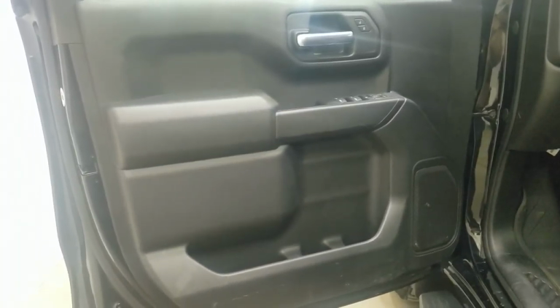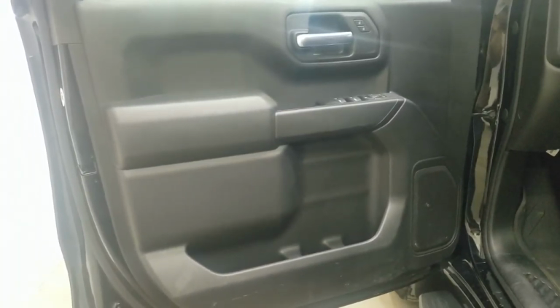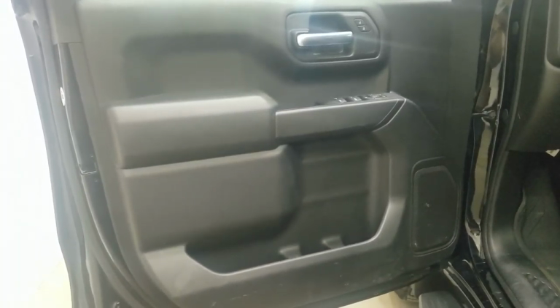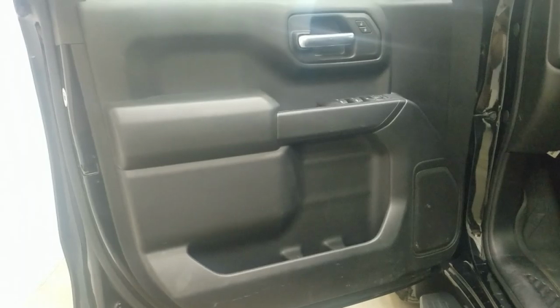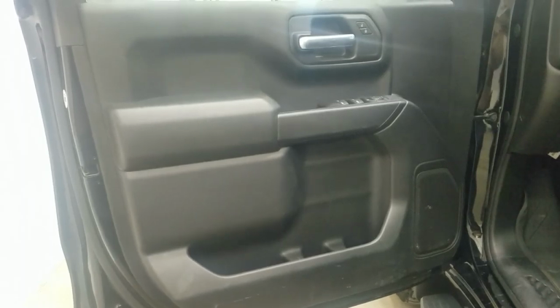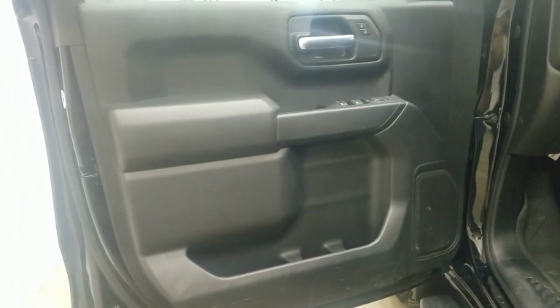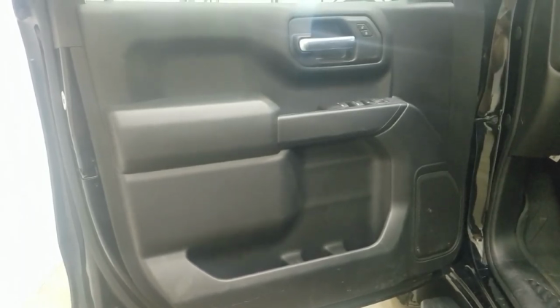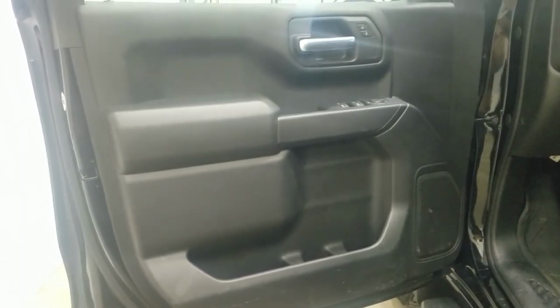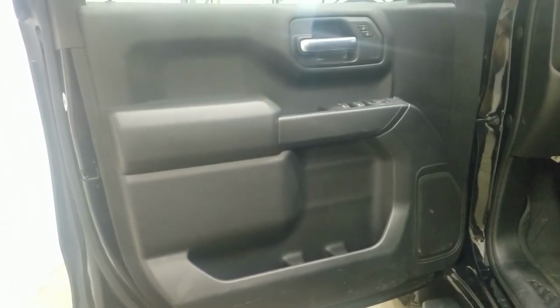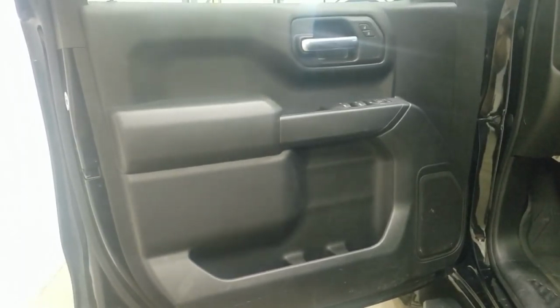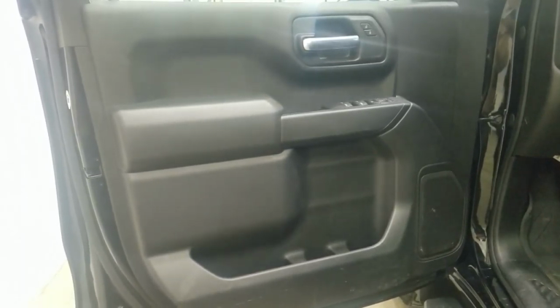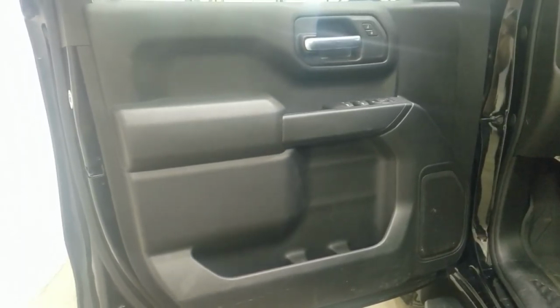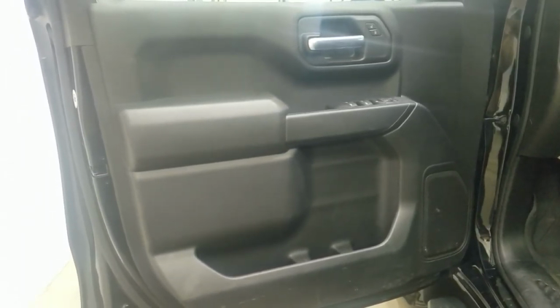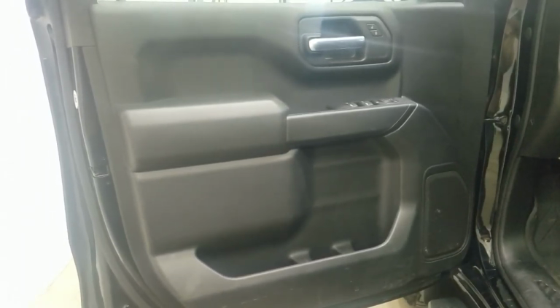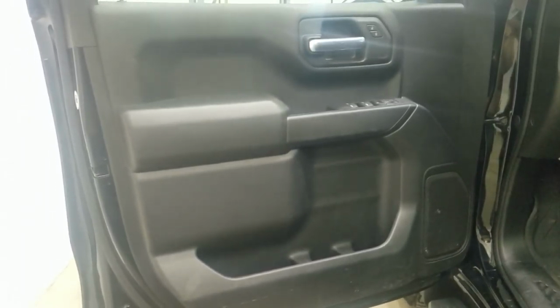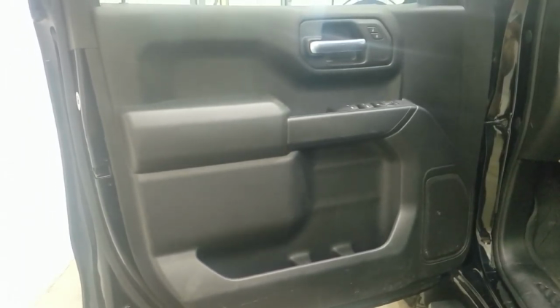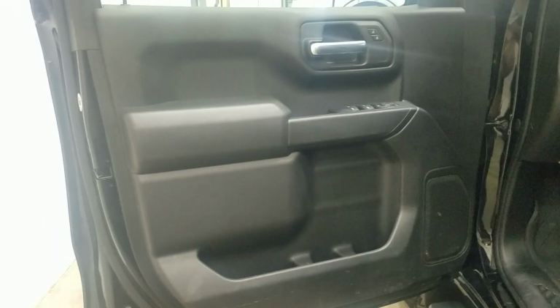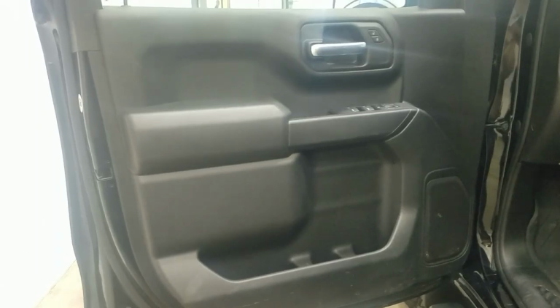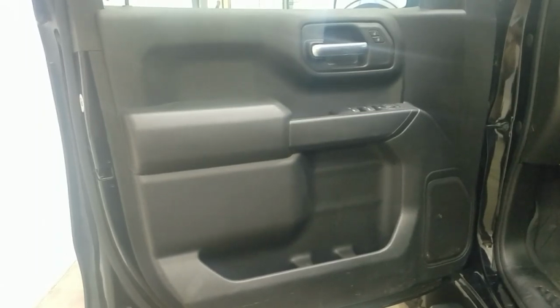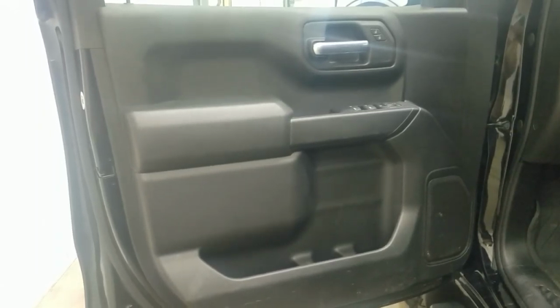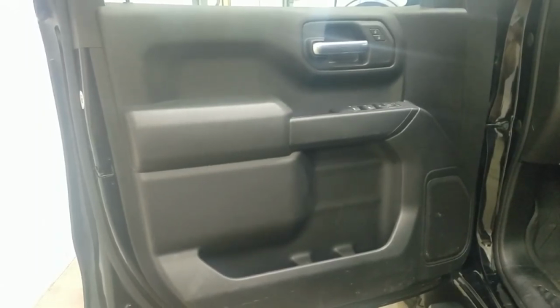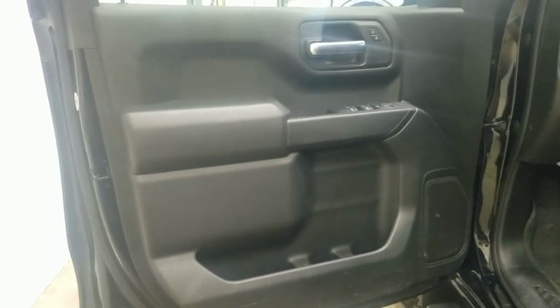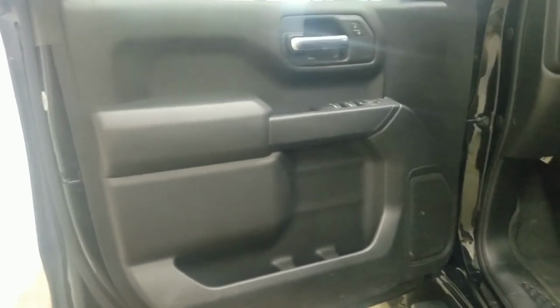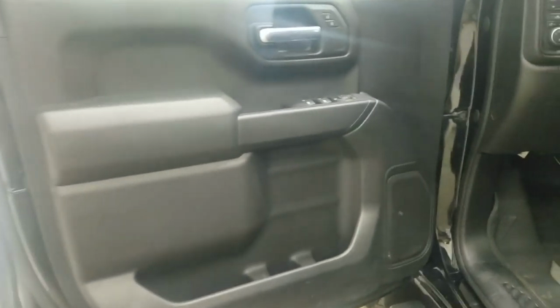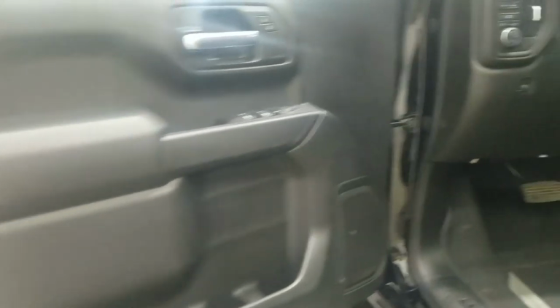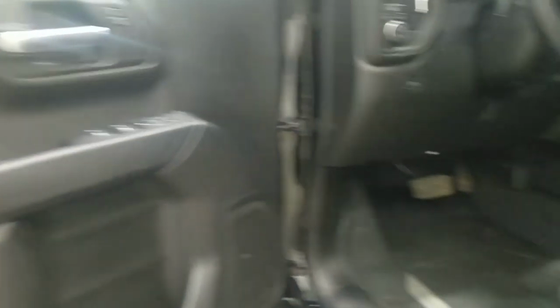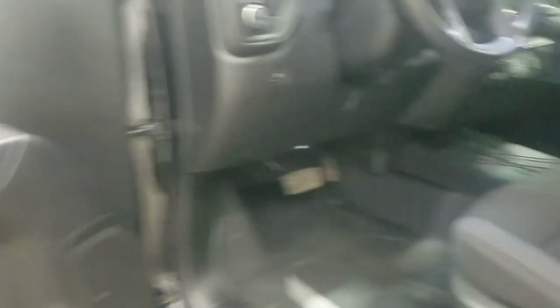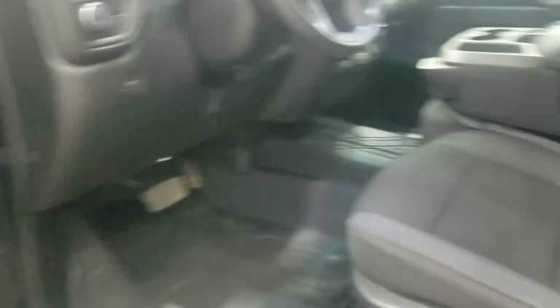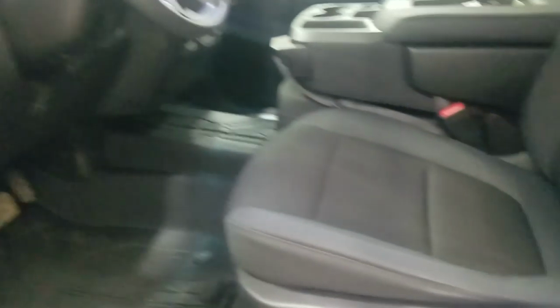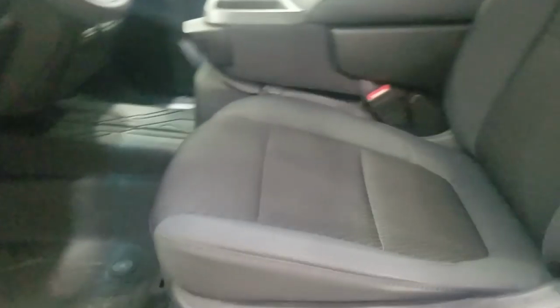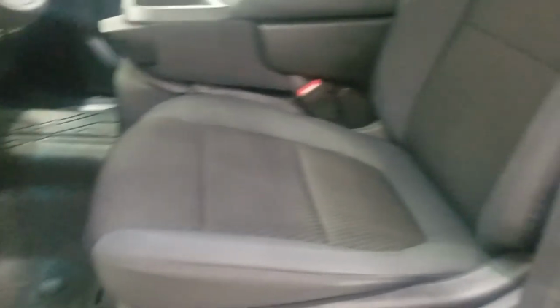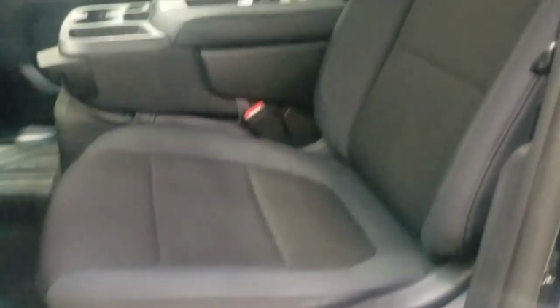At the interior we have loads of driver-friendly features including tons of door storage, power locks, power windows, and power adjustable mirrors. As we move into the cabin you will see that we have black cloth seating.